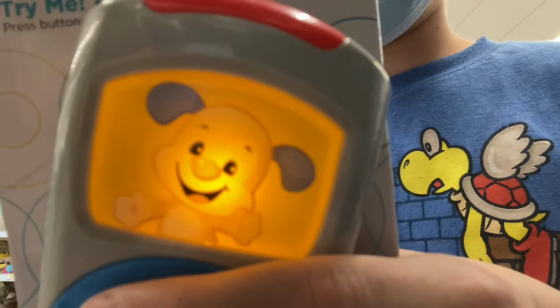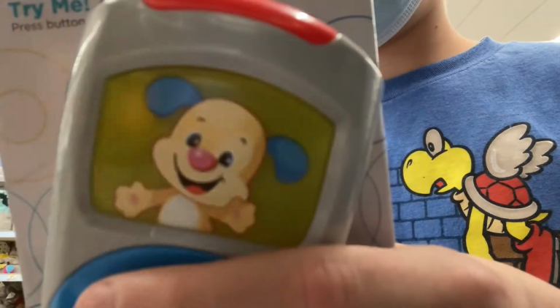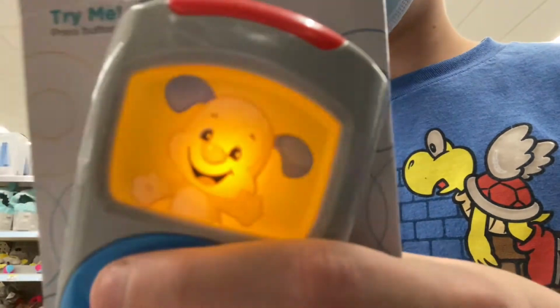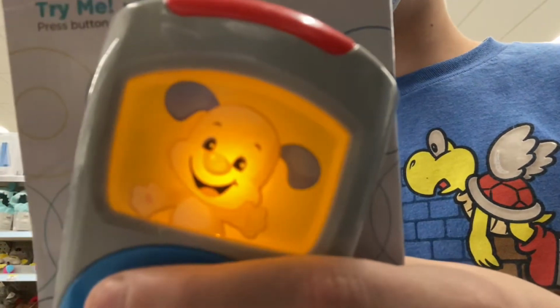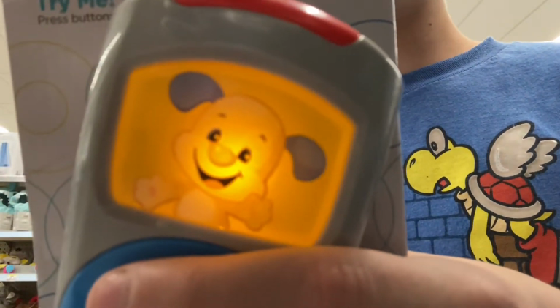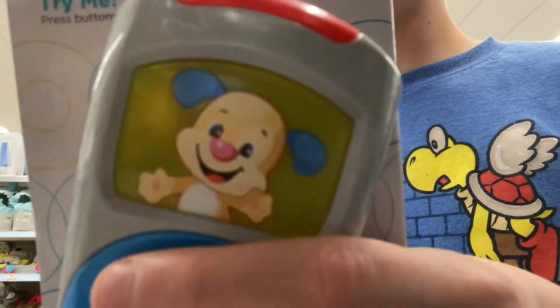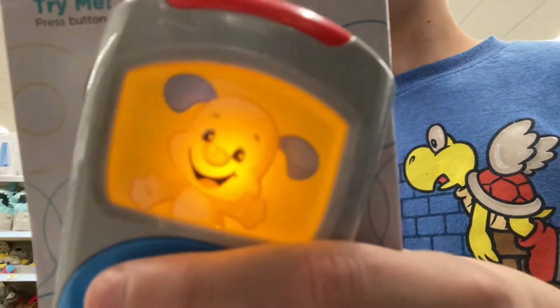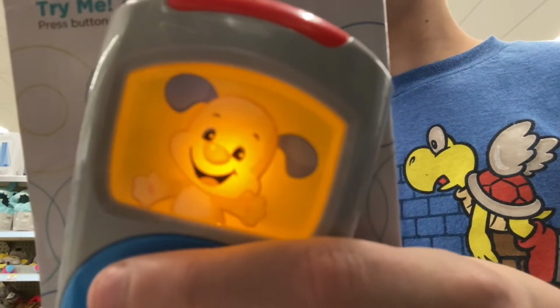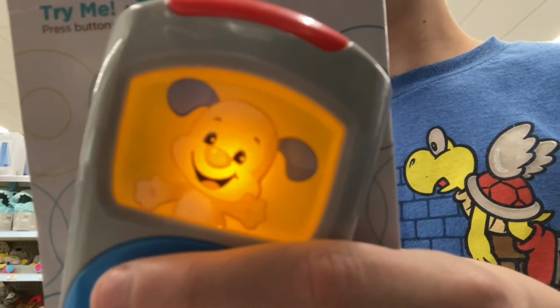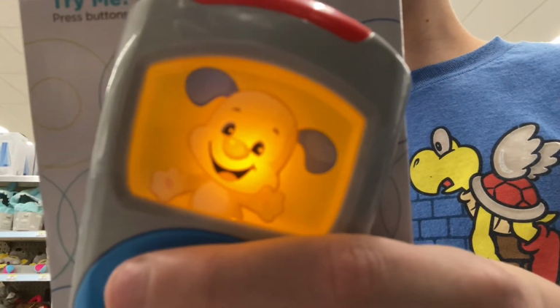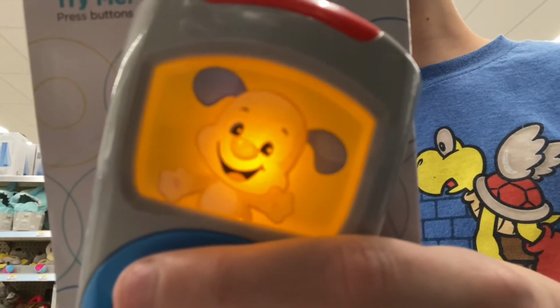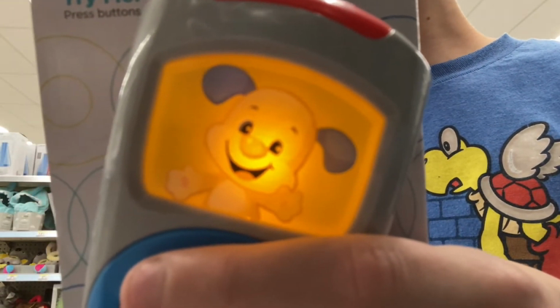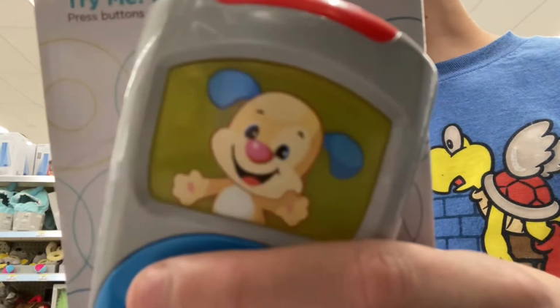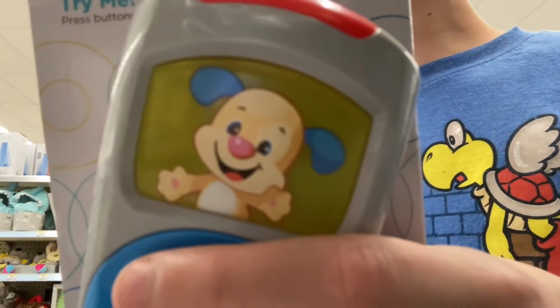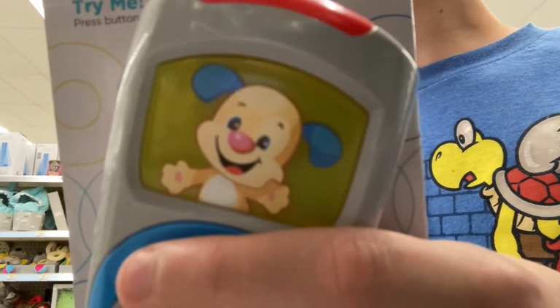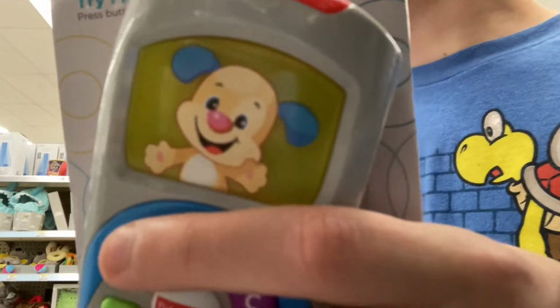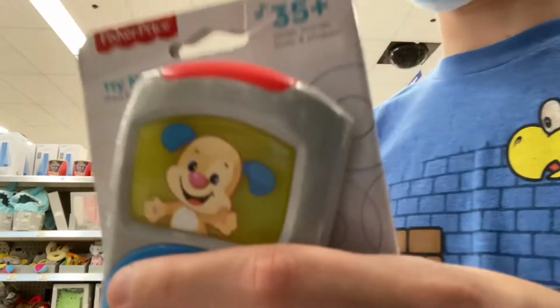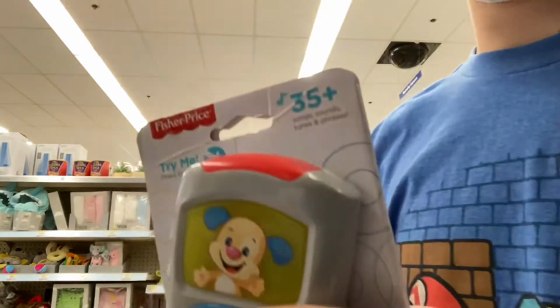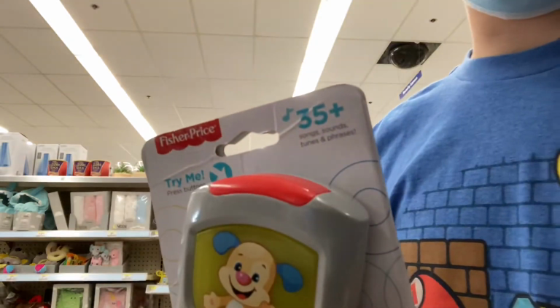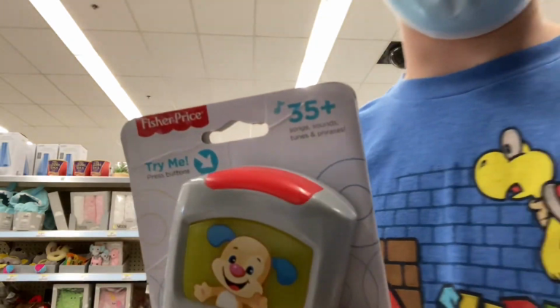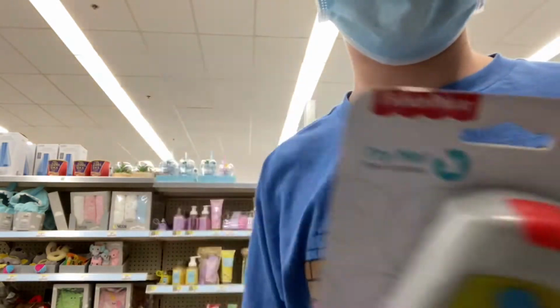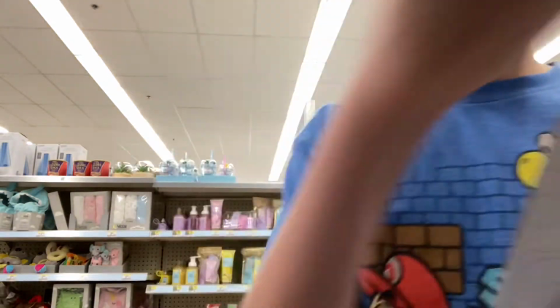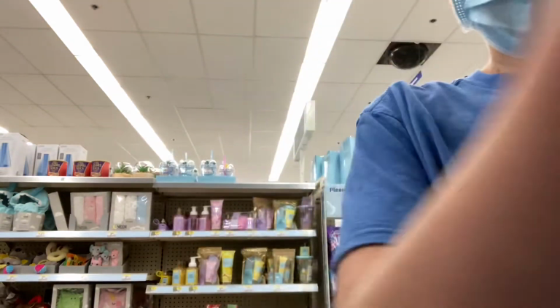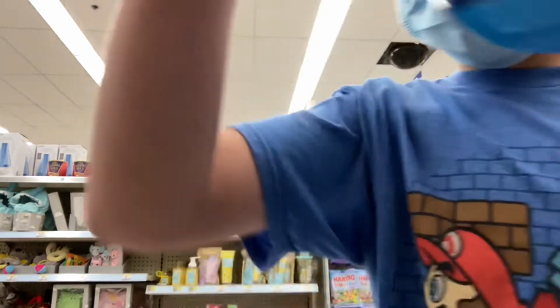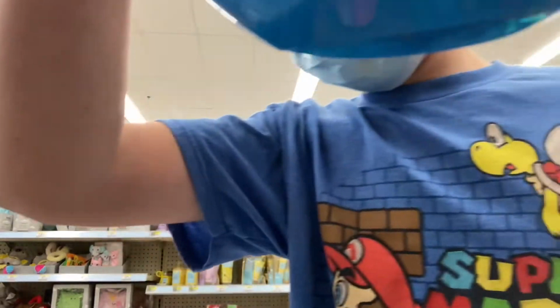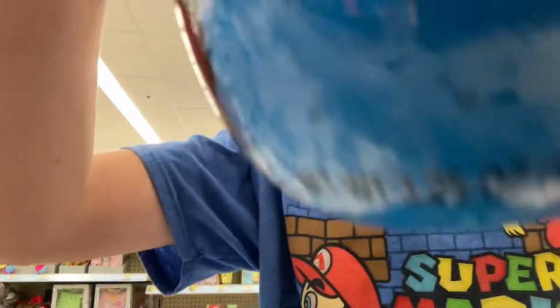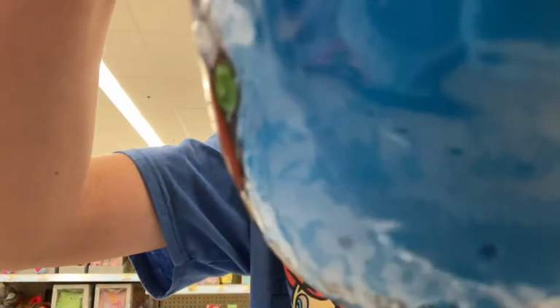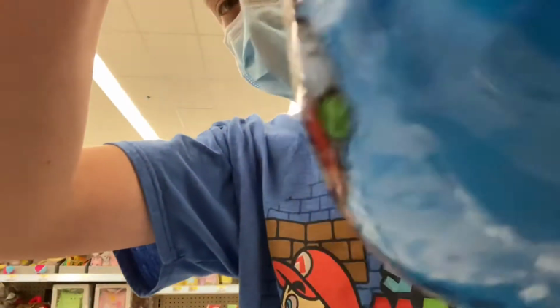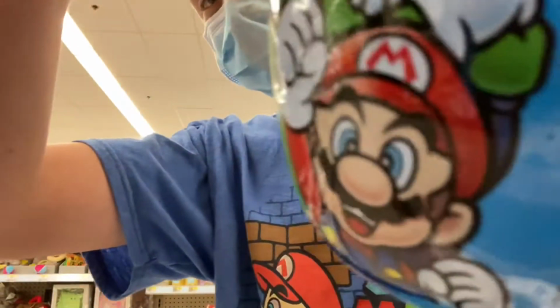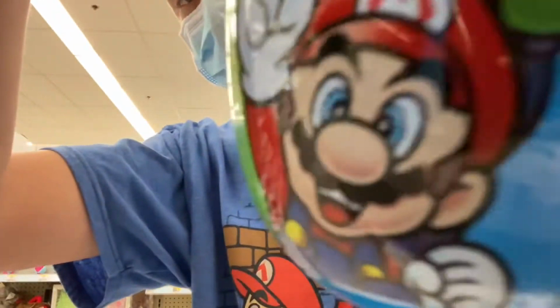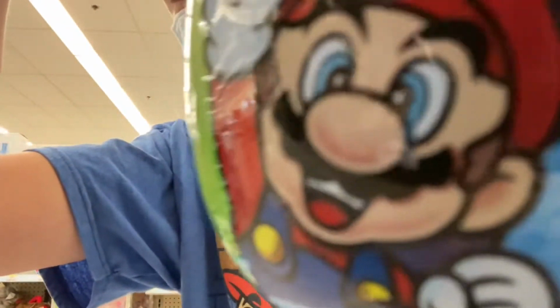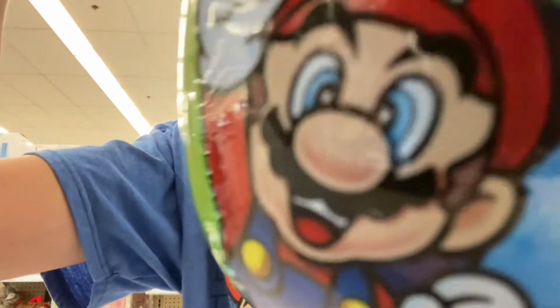Breaking news — today's color is red. Yeah, everything is red, including Mario. He is red.